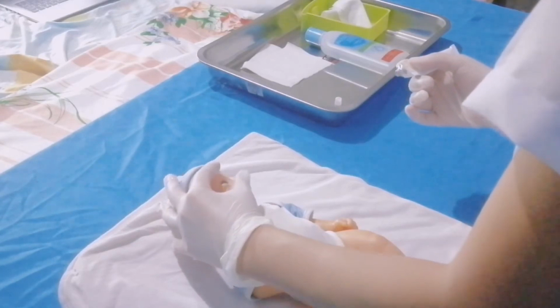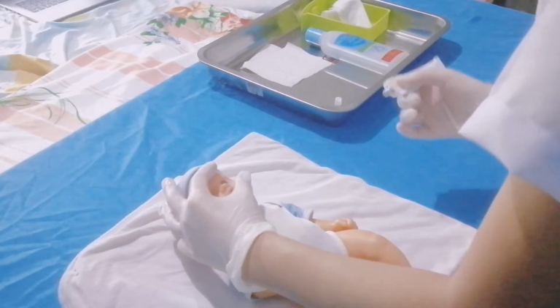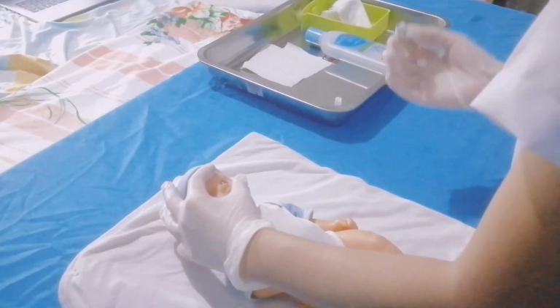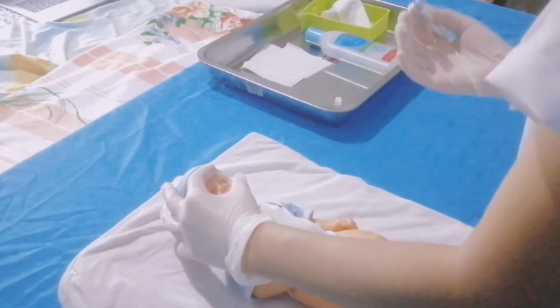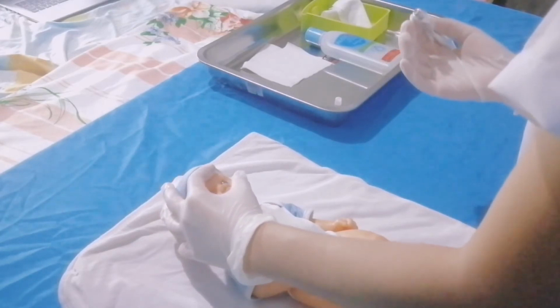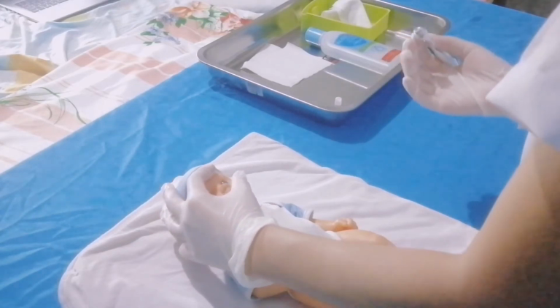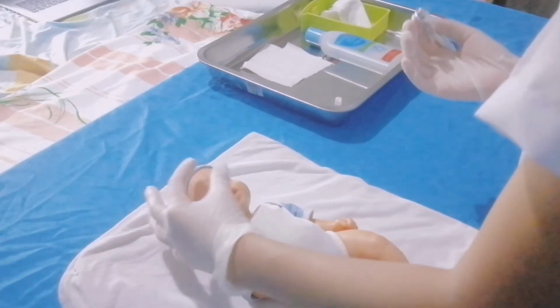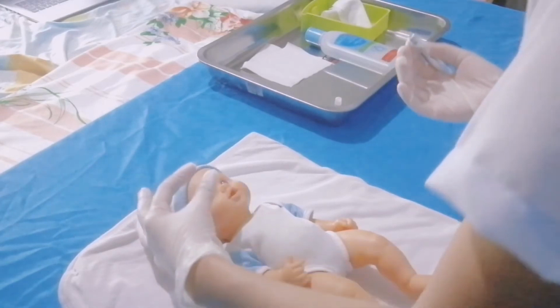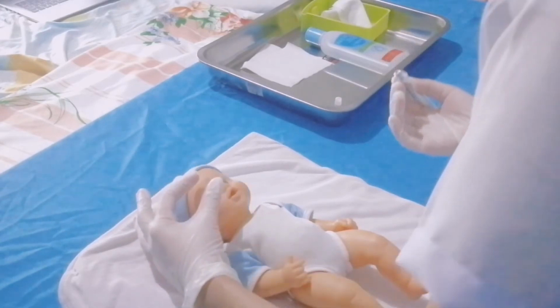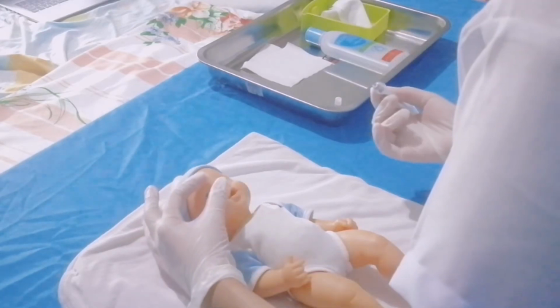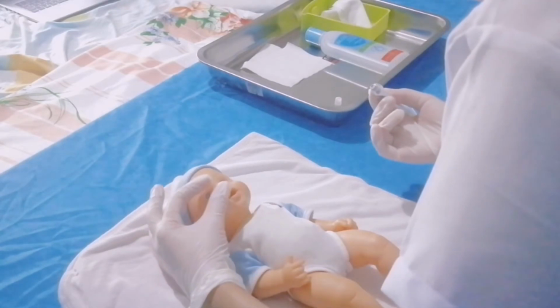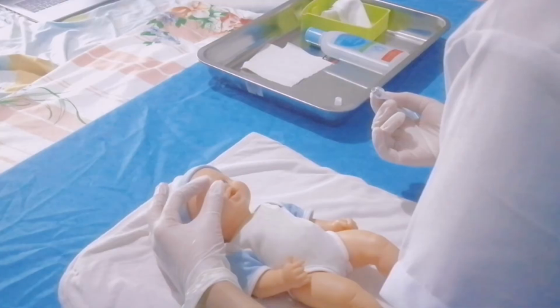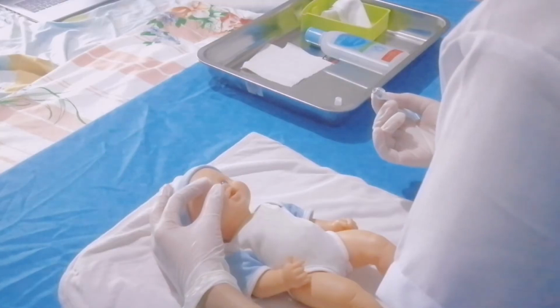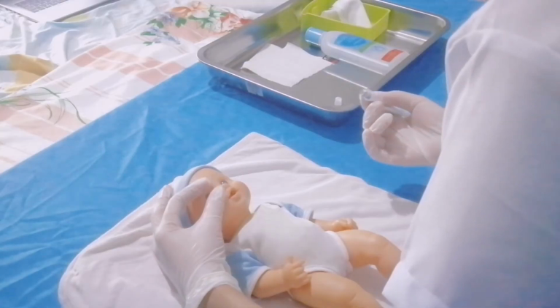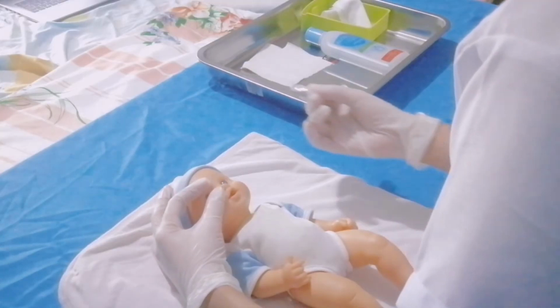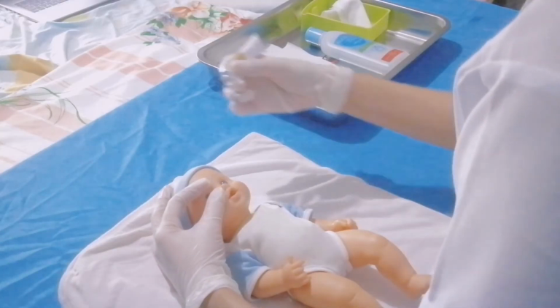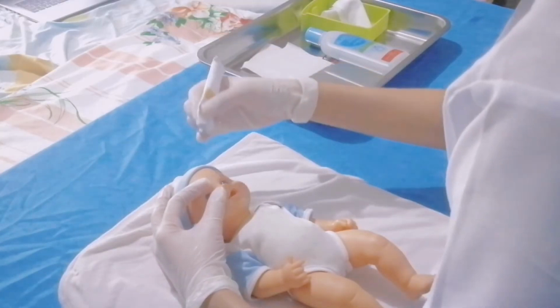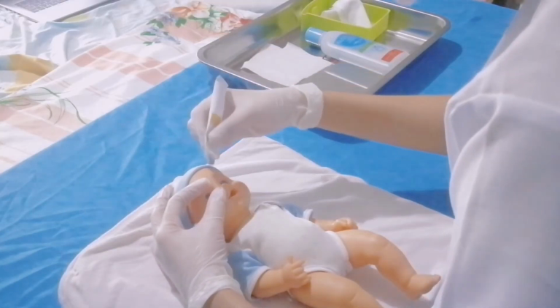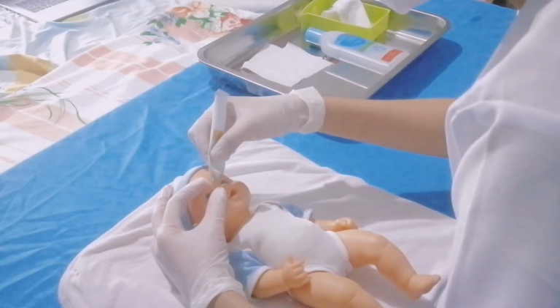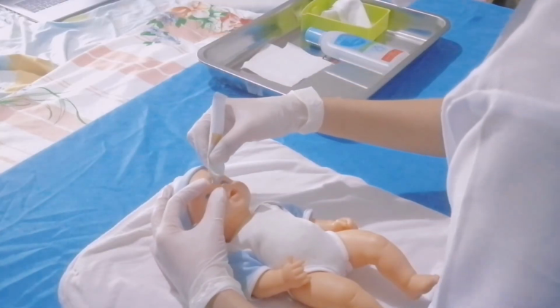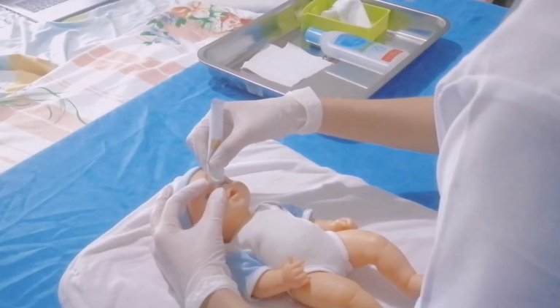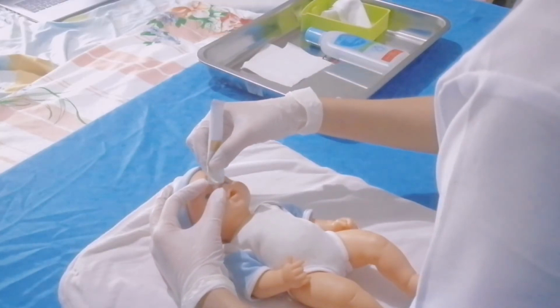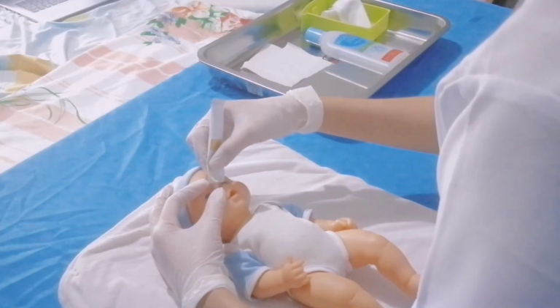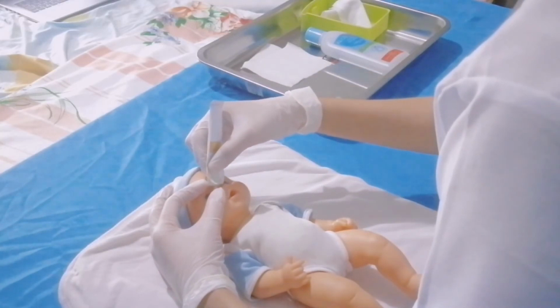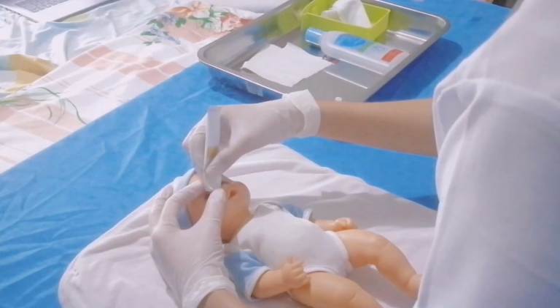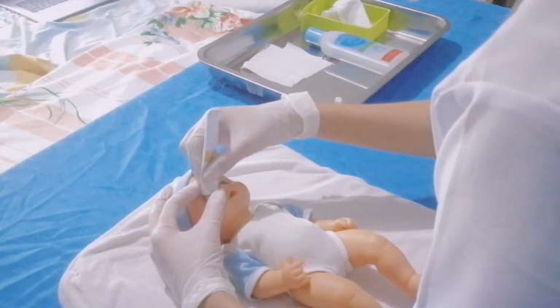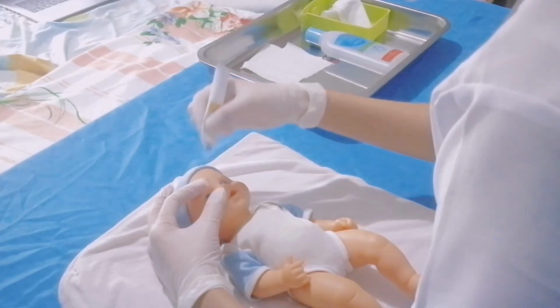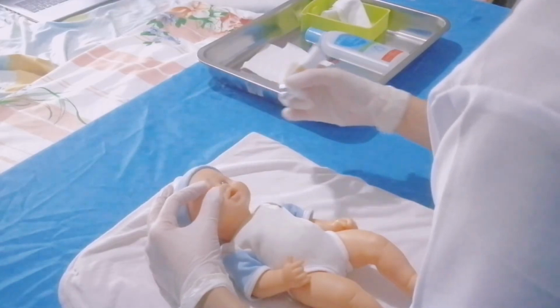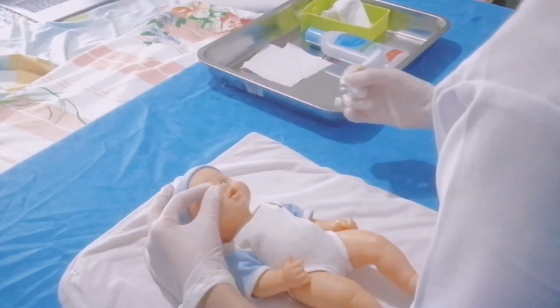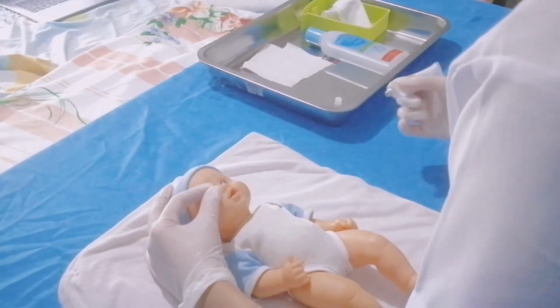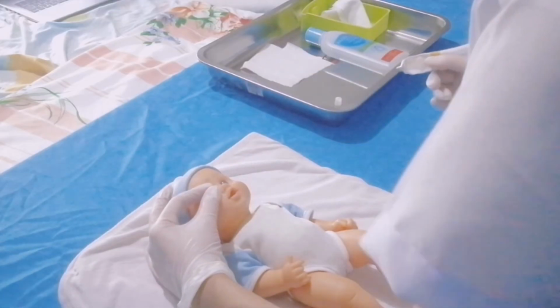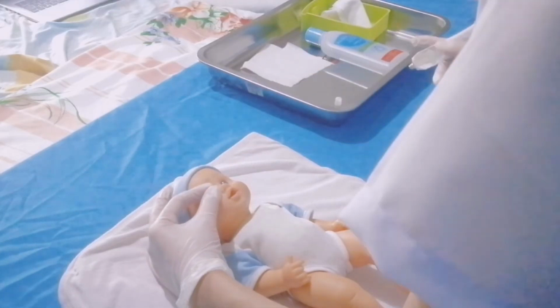Now repeat the procedure to the other eye. Open the eye and apply the ointment from inner to outer canthus of the eye. Close the eye for 5 seconds.